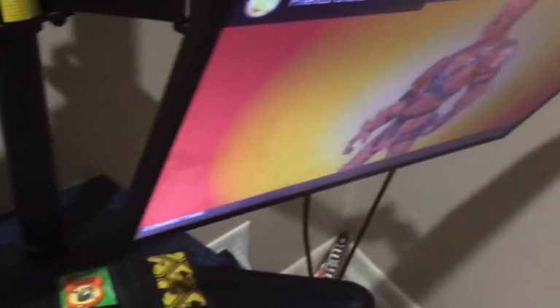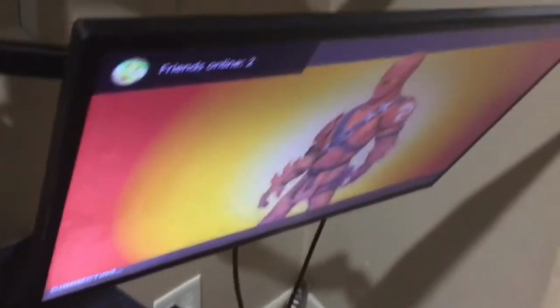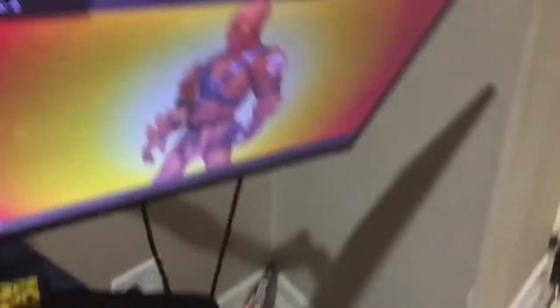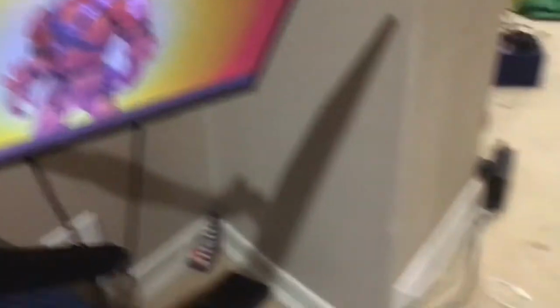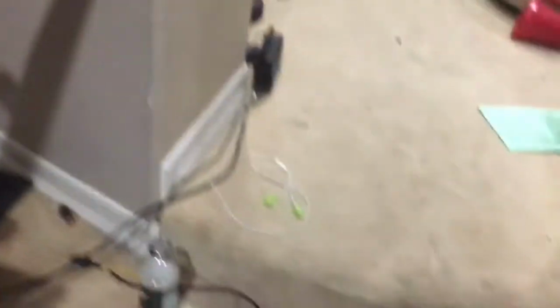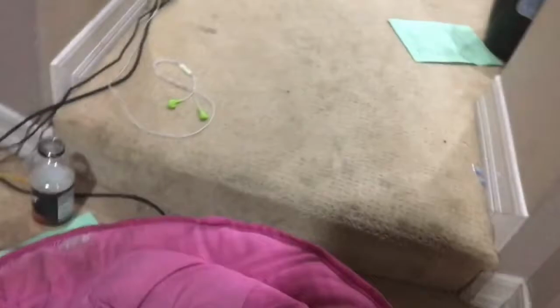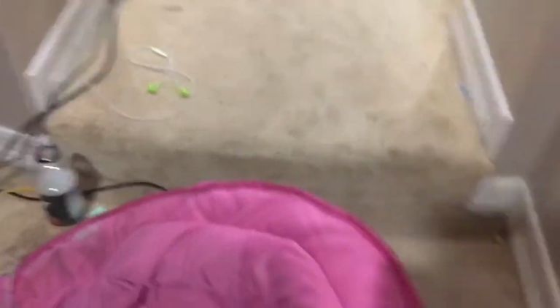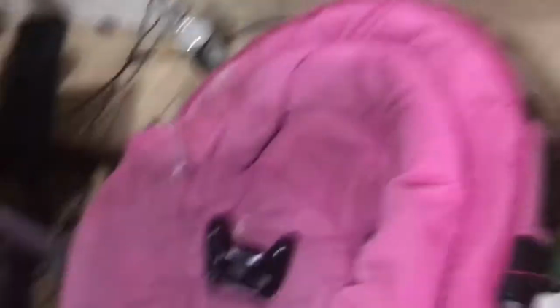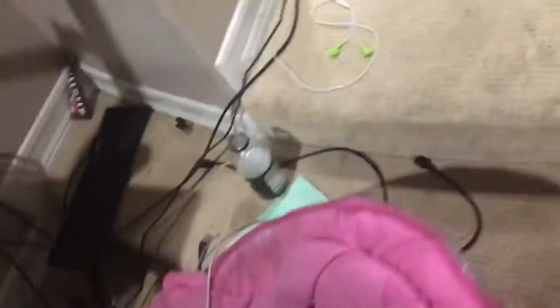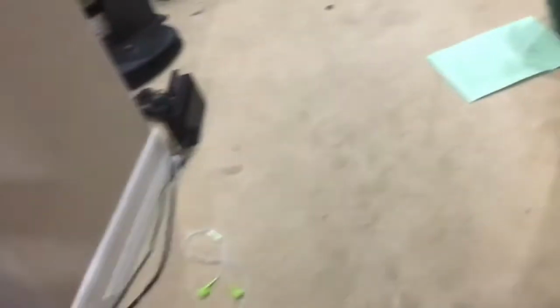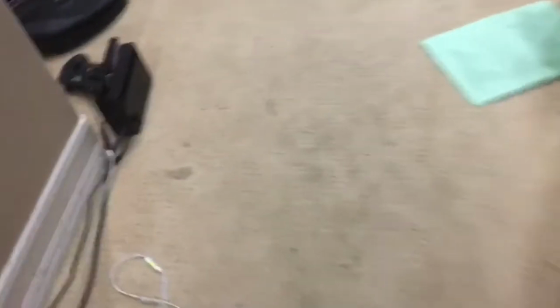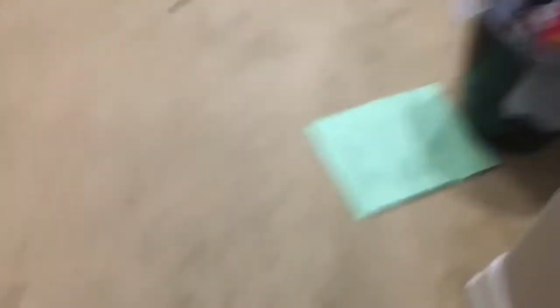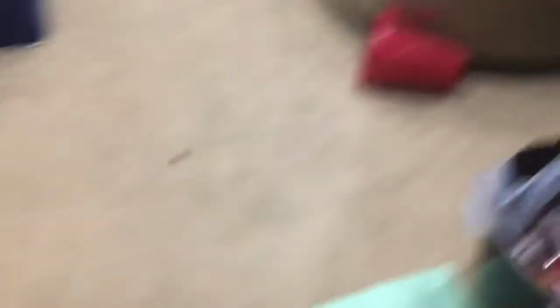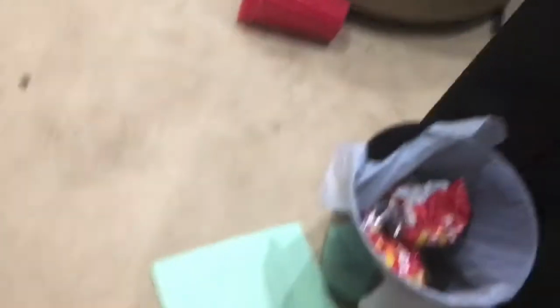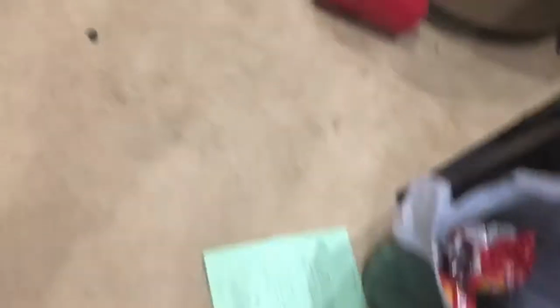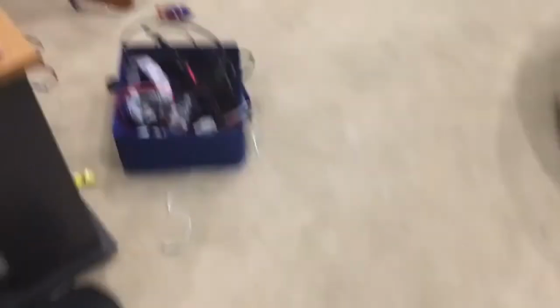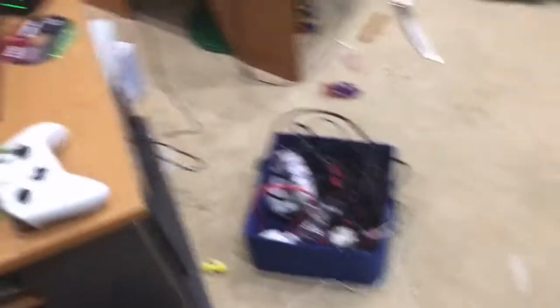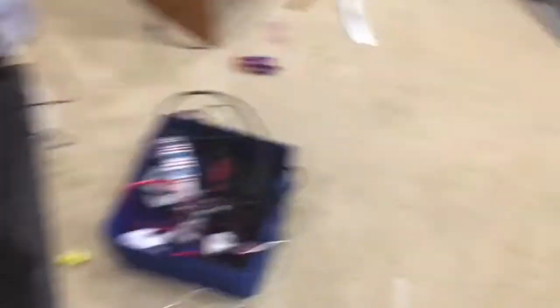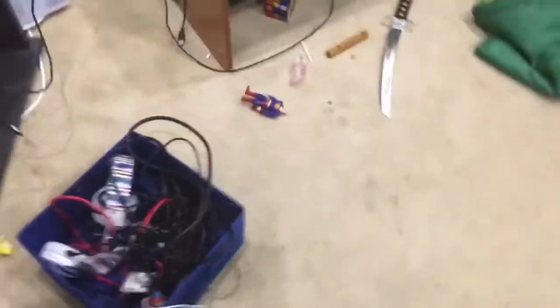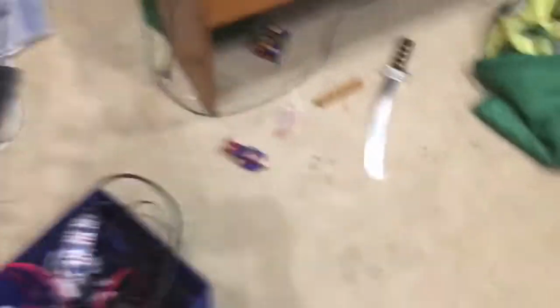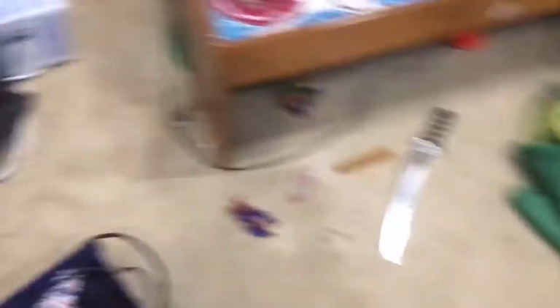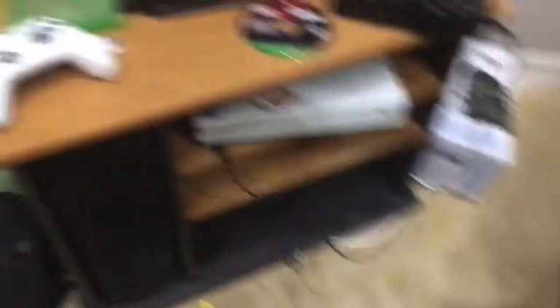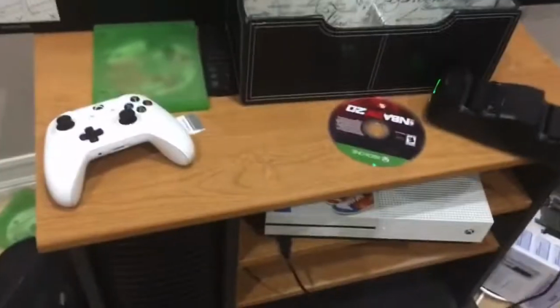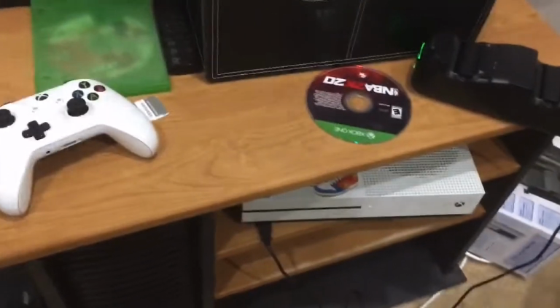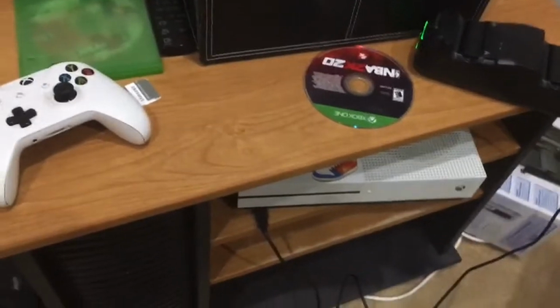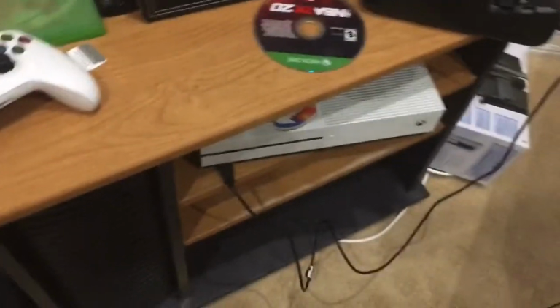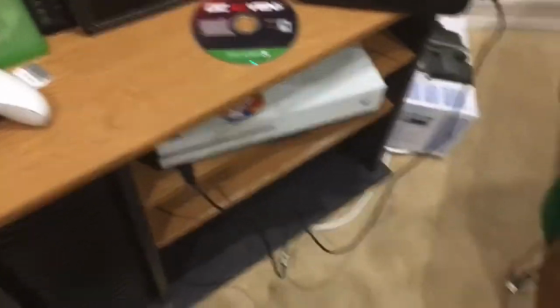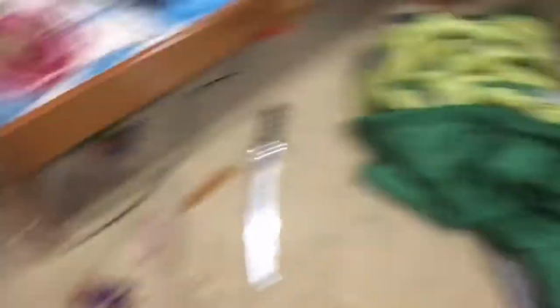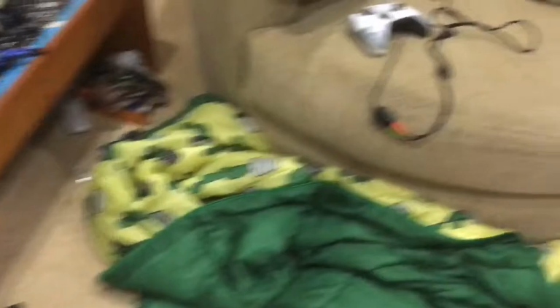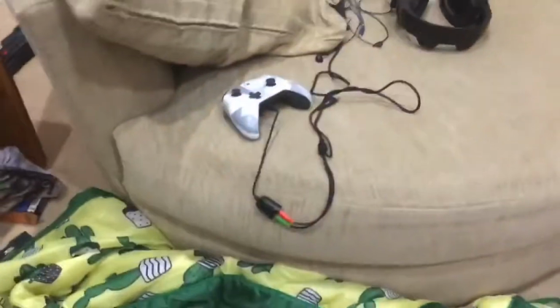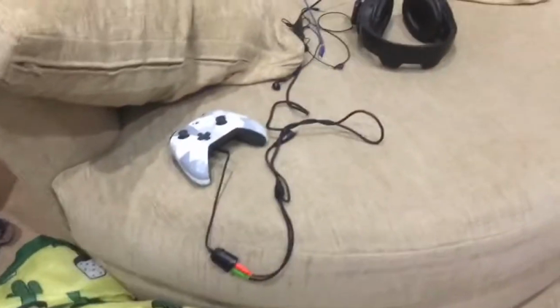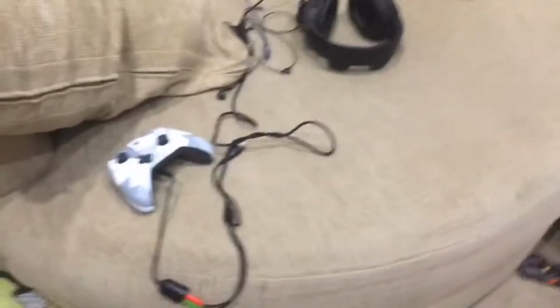Over here is just where the Xbox is. My brother plays on it. I play on the monitor that I already have. The Switch is in there too. This is the Xbox, and that's my little brother's.